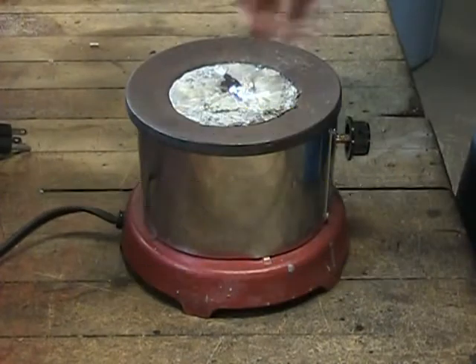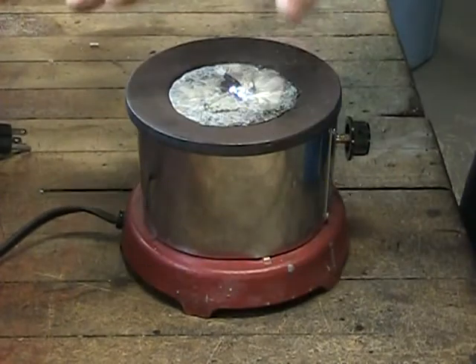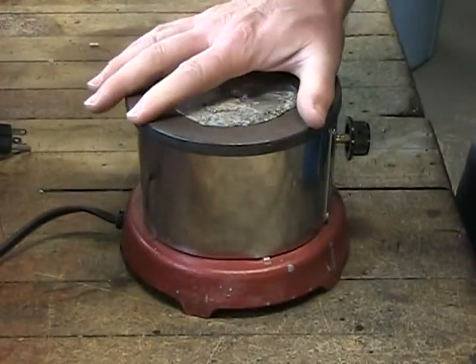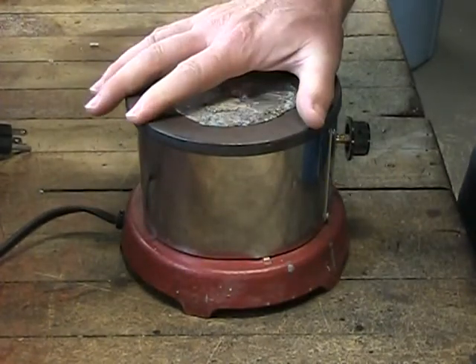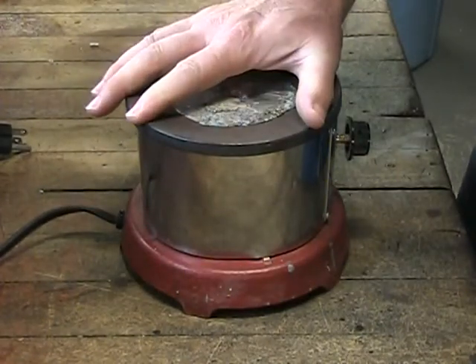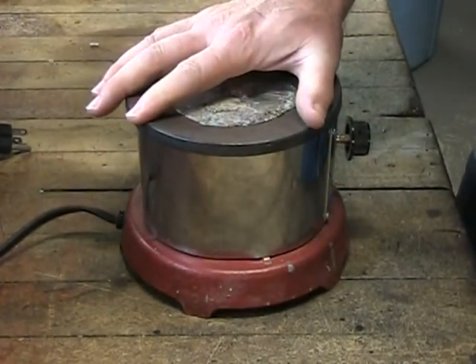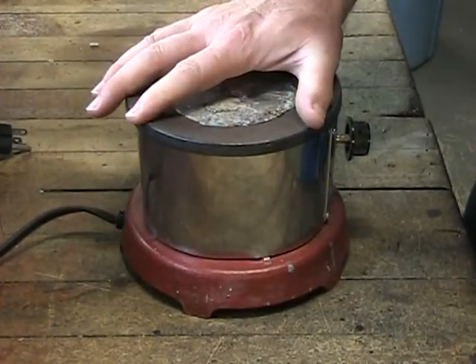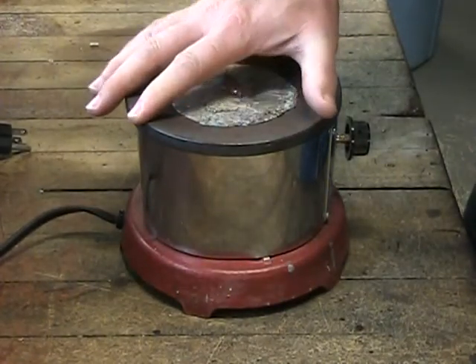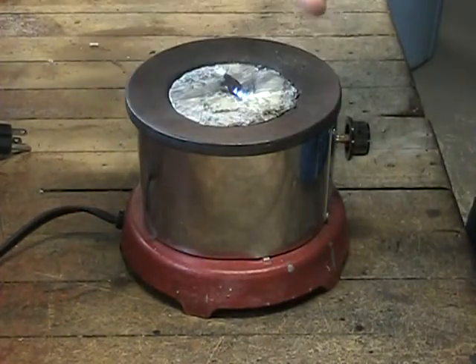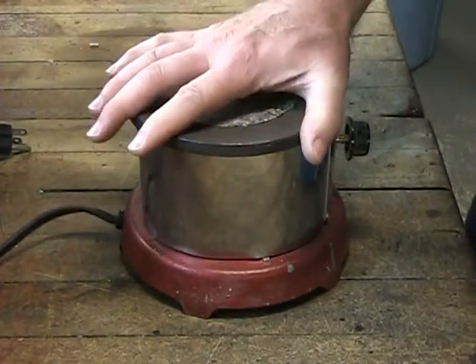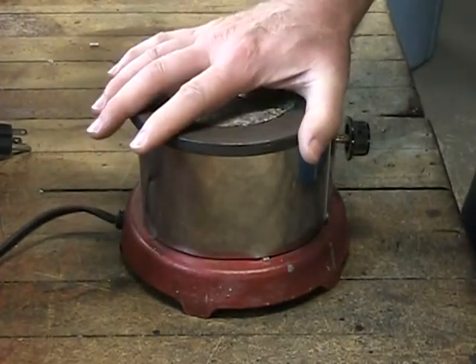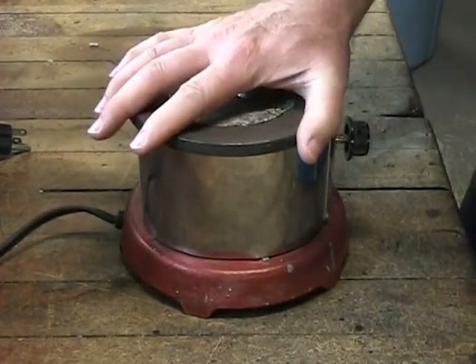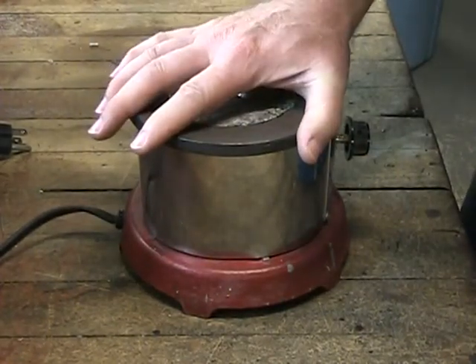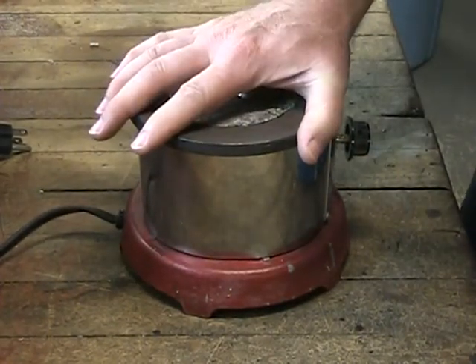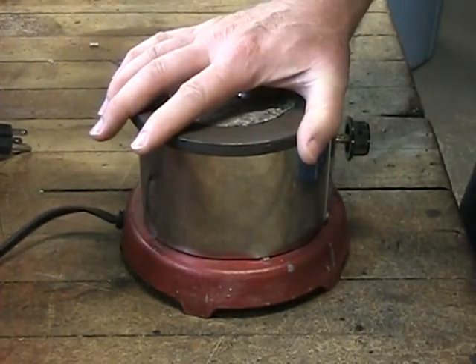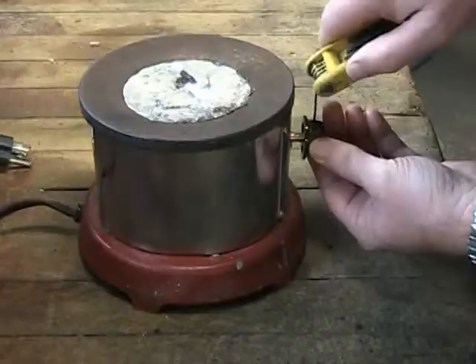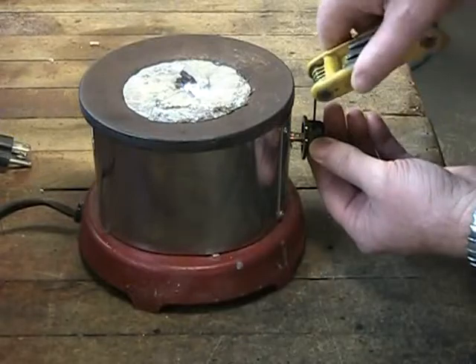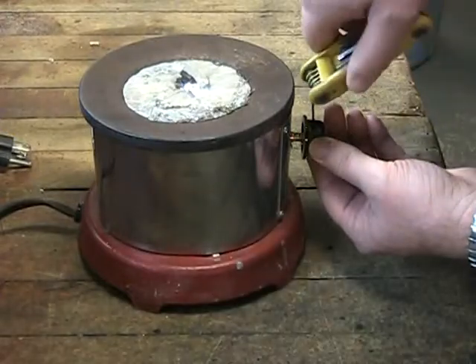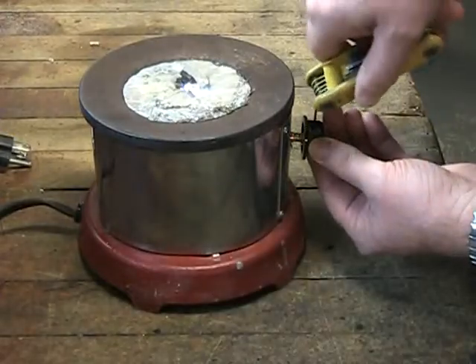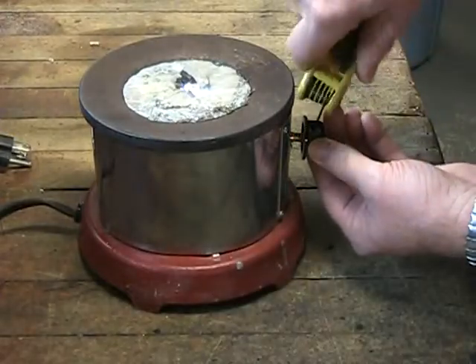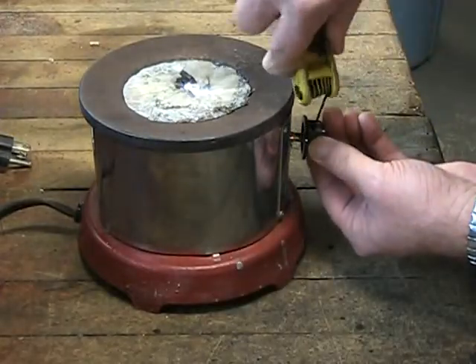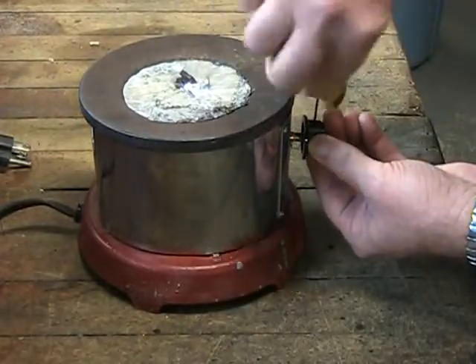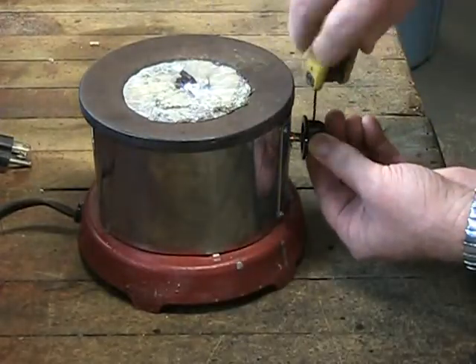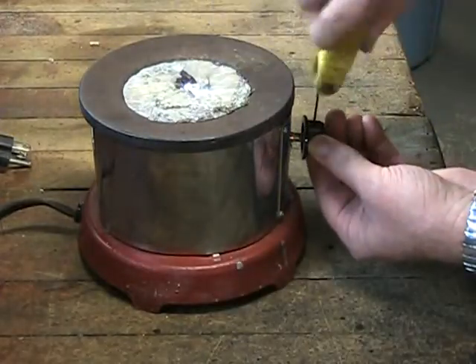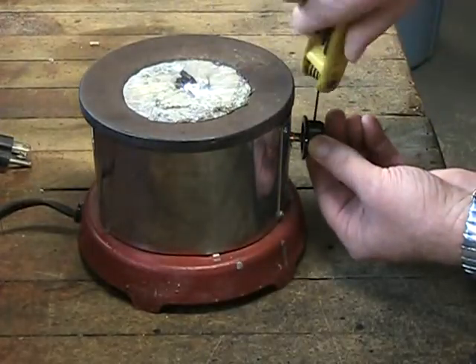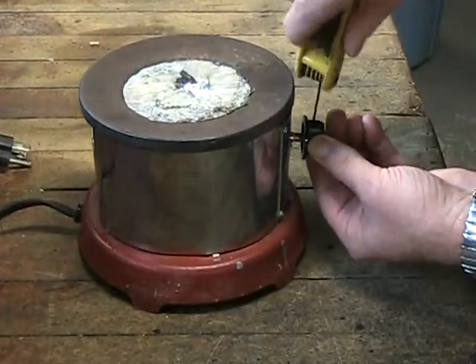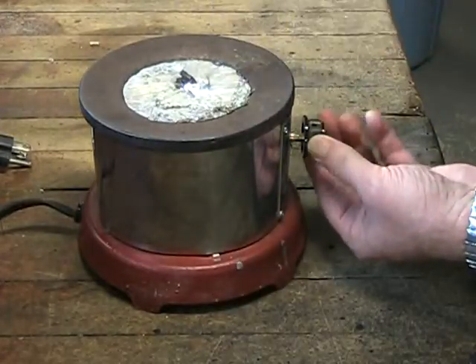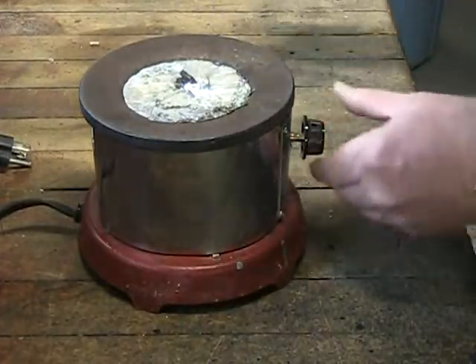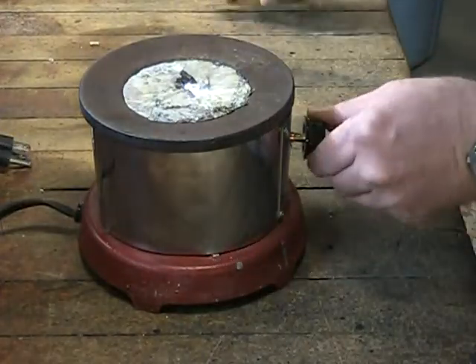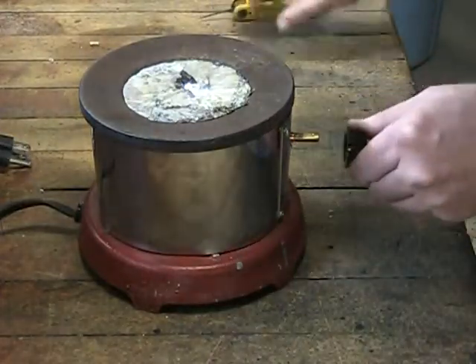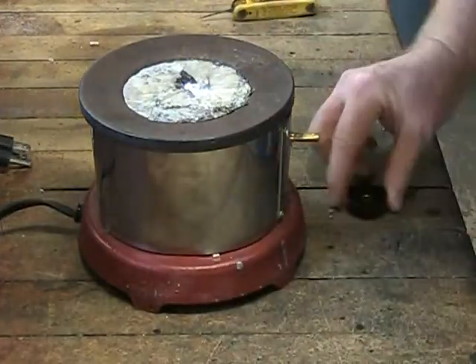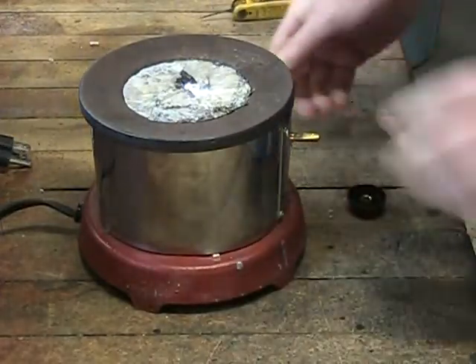After a careful evaluation of this solder pot we have determined that the heating elements will need to be replaced. The knob for the solder pot can be removed using a standard 1/16th Allen hex head wrench.